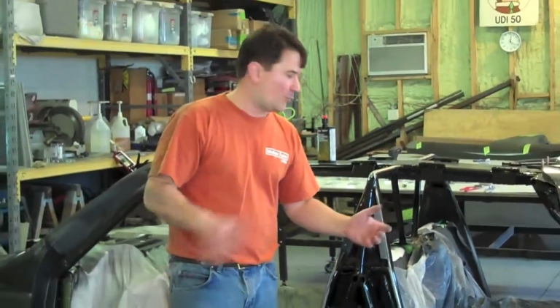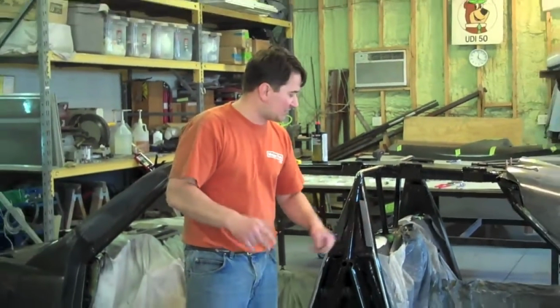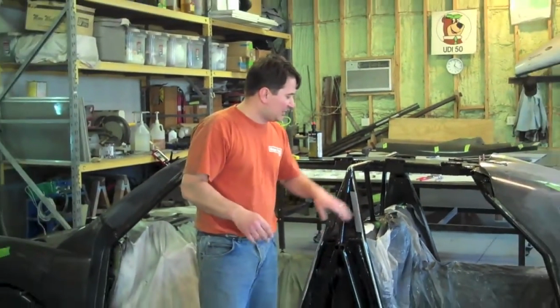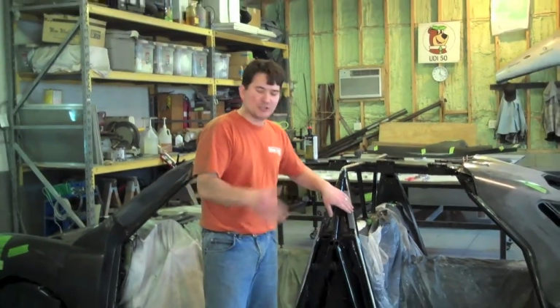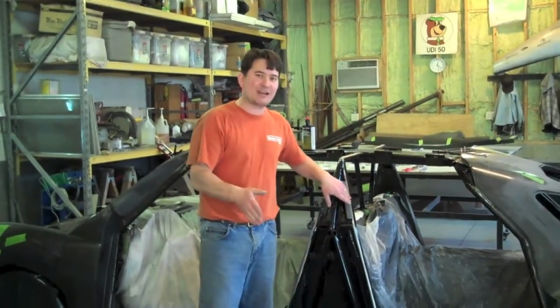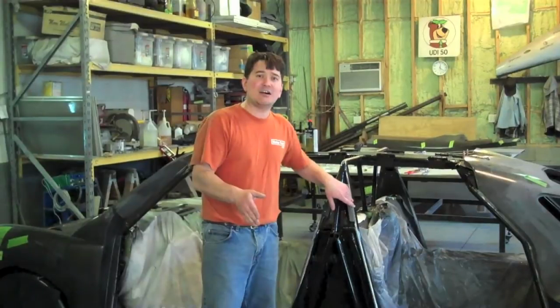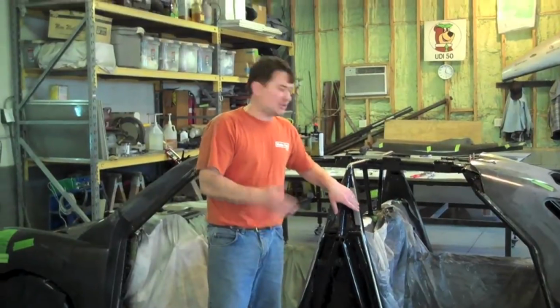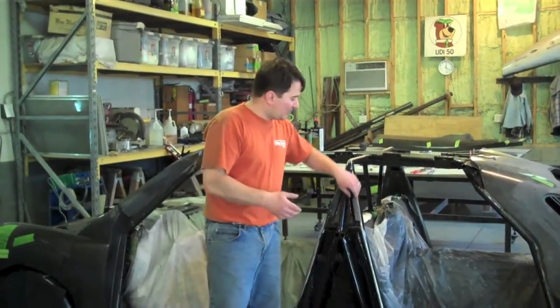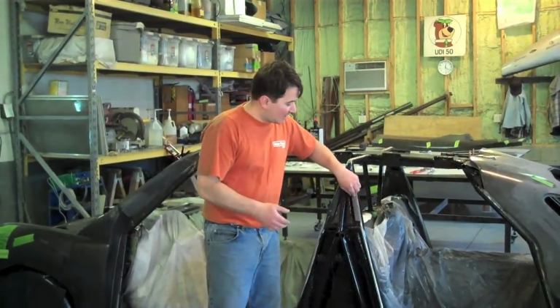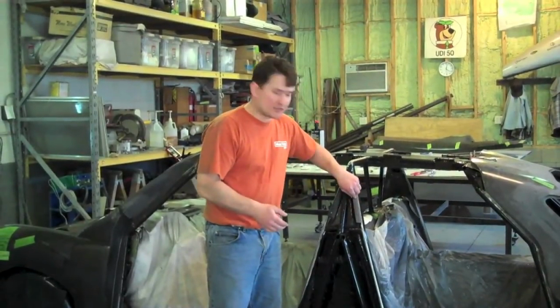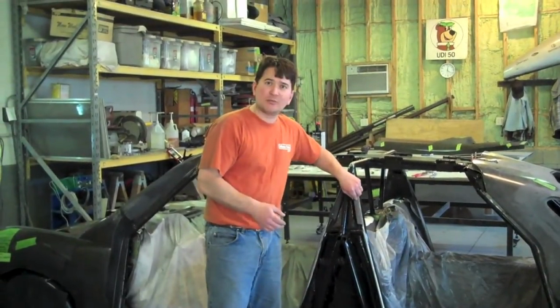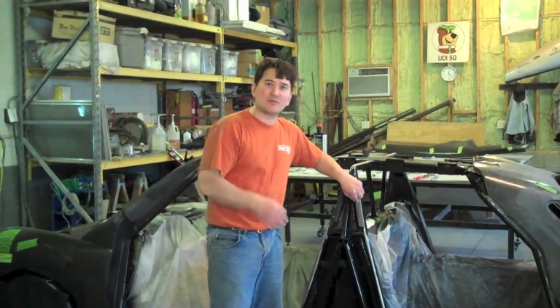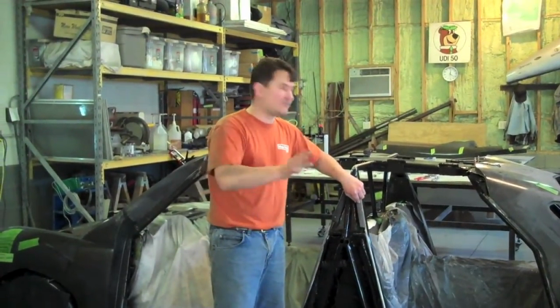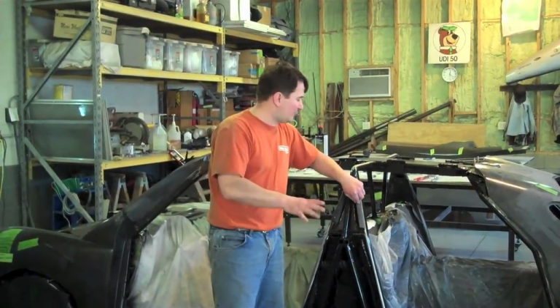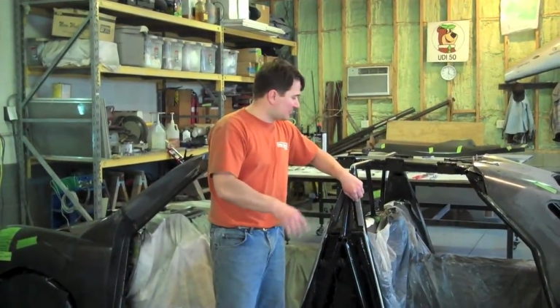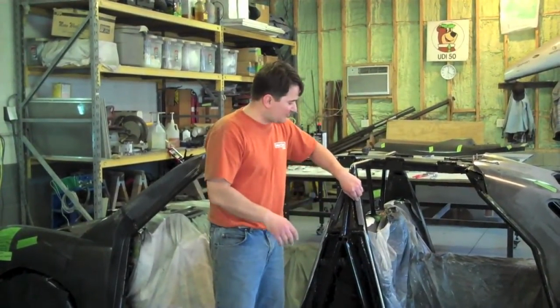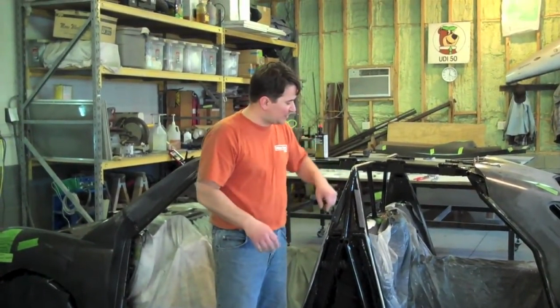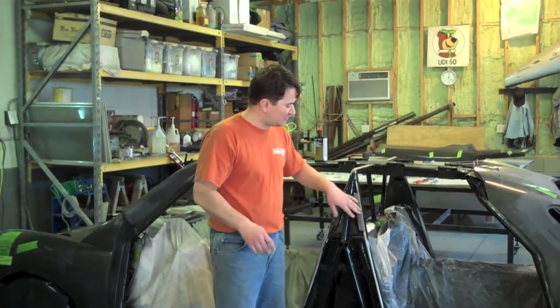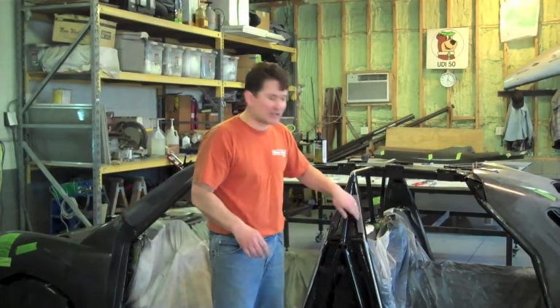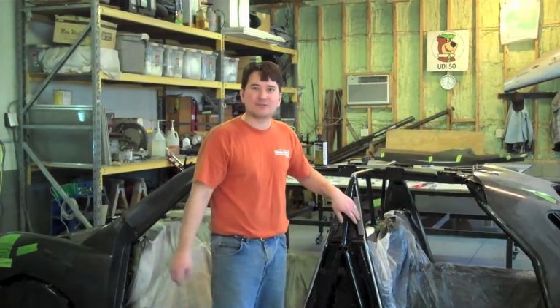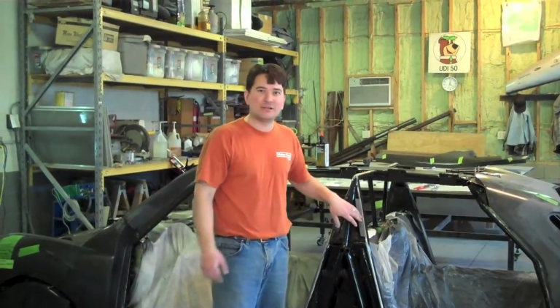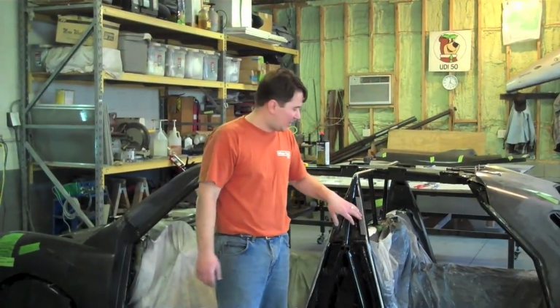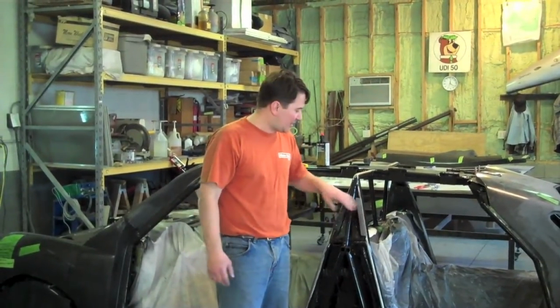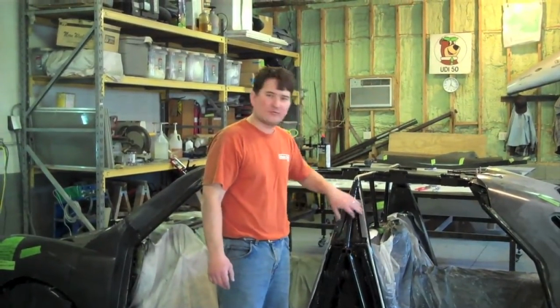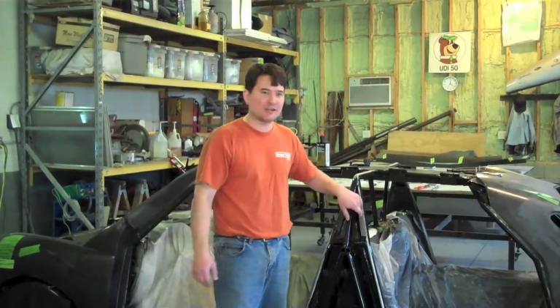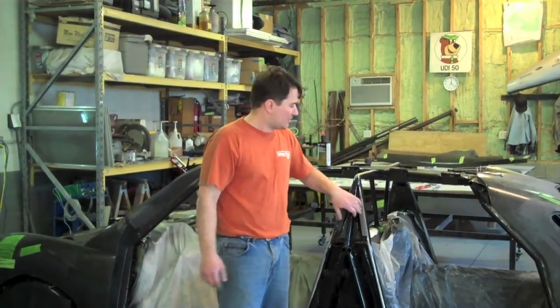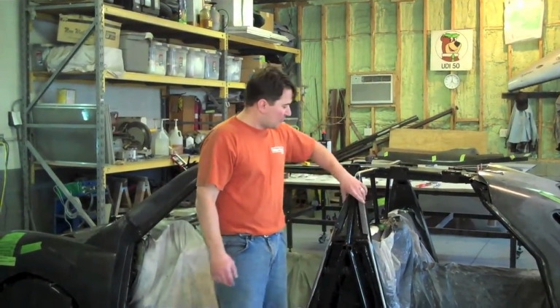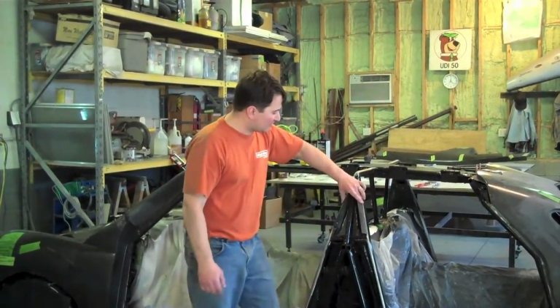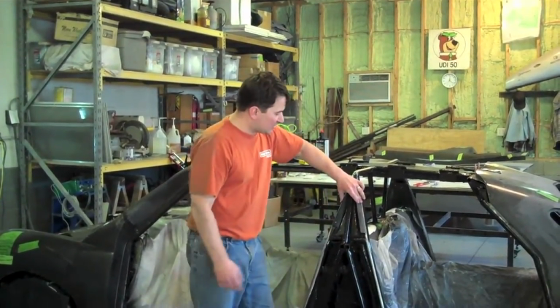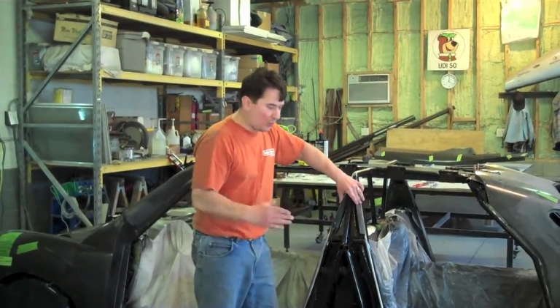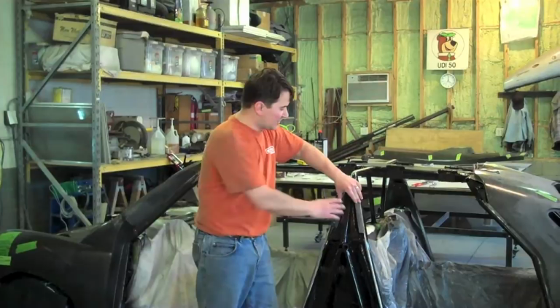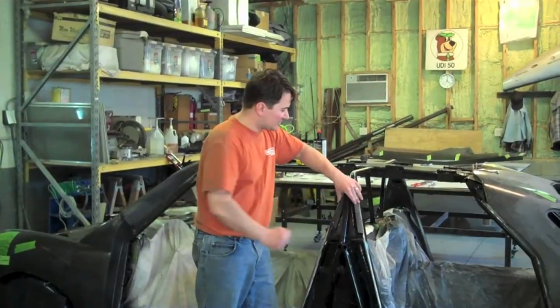You wax it up, put your epoxy down, lay up about 10 layers of carbon fiber, put your vacuum-pore material on it, vacuum it down, let it stand in your vacuum for a day, pull it out, and you've got carbon fiber angle. So we mounted those here to hold our side piece on.